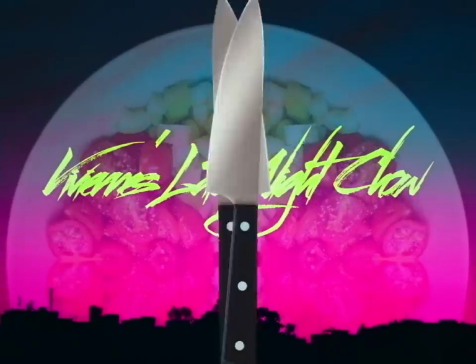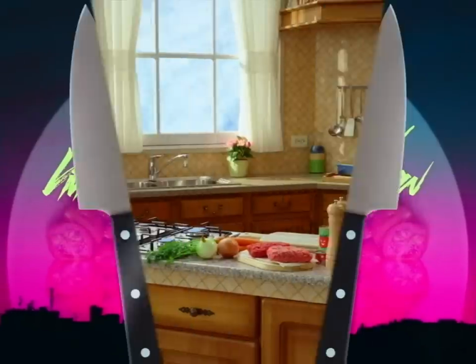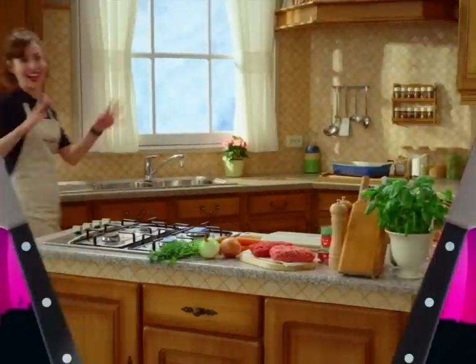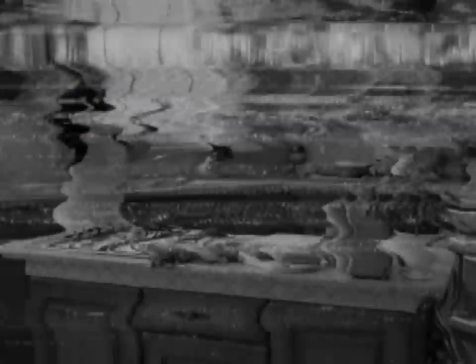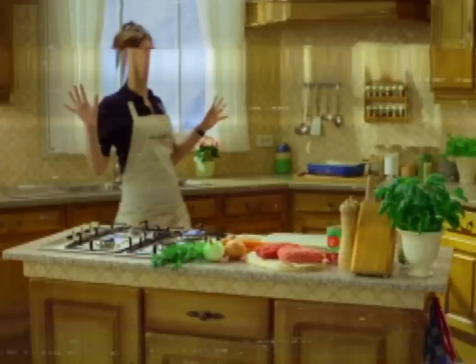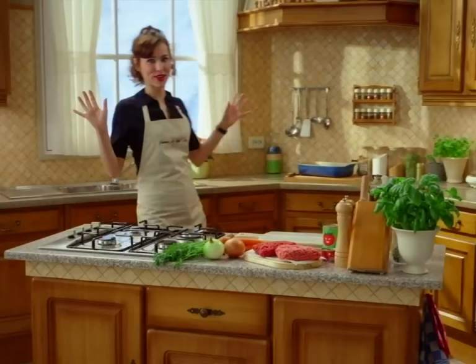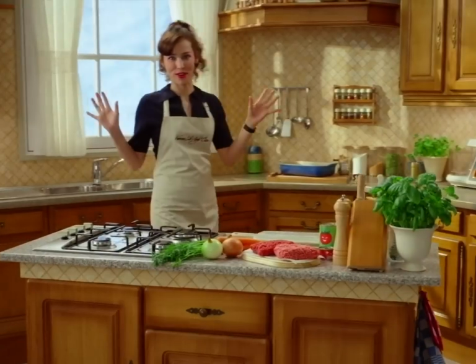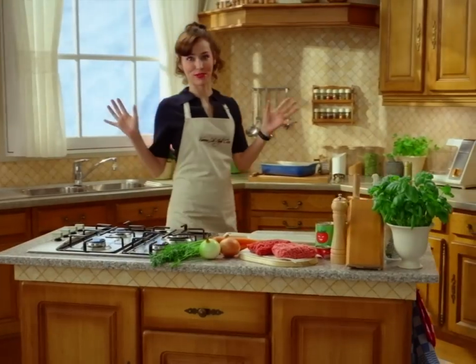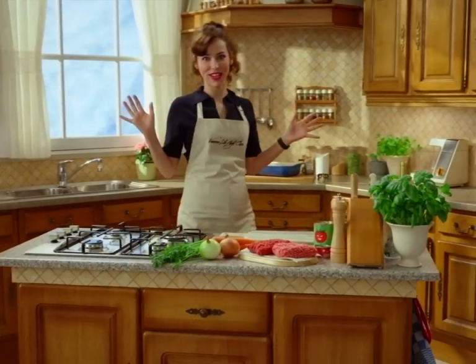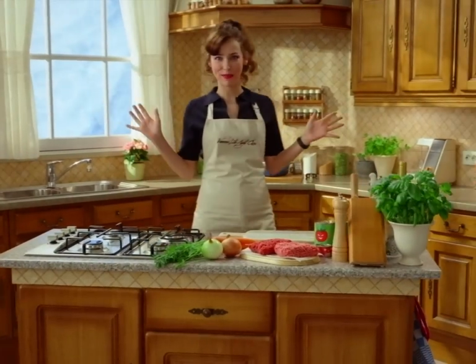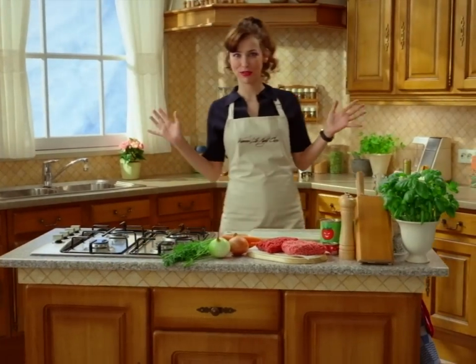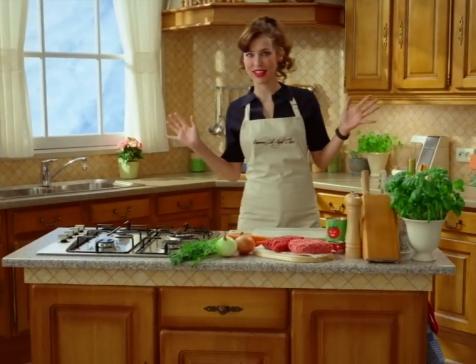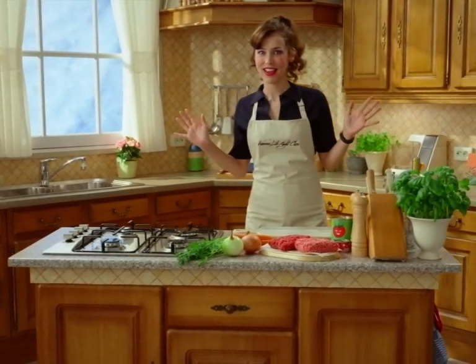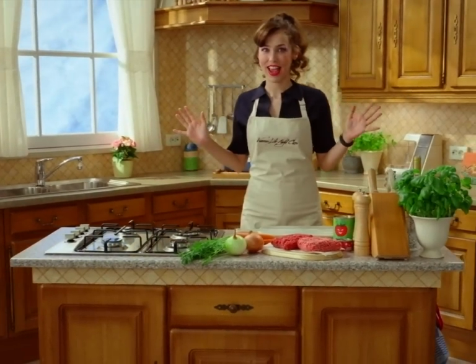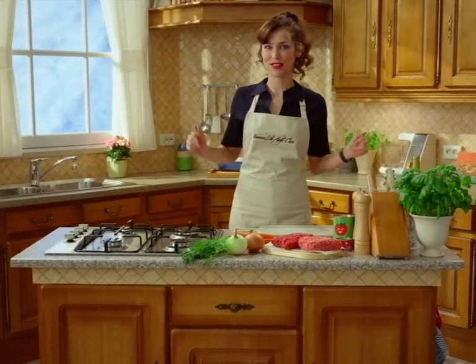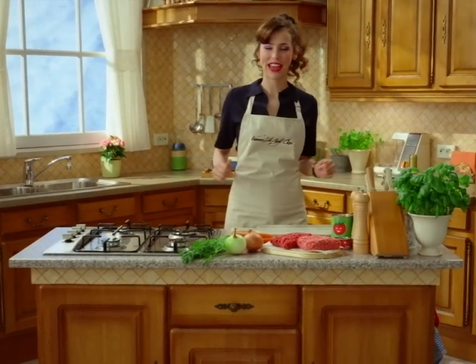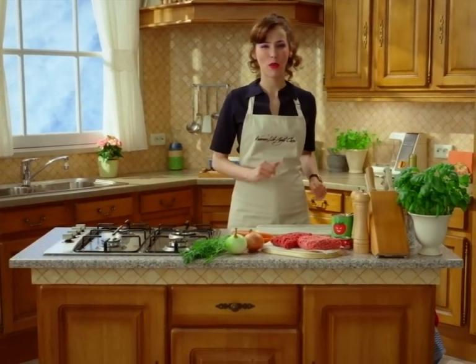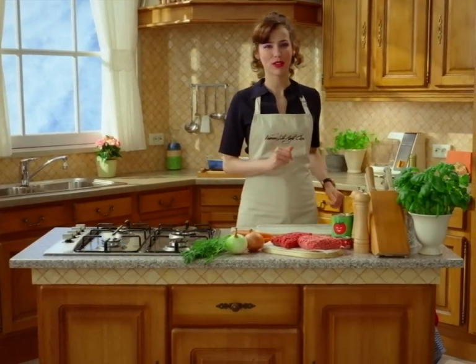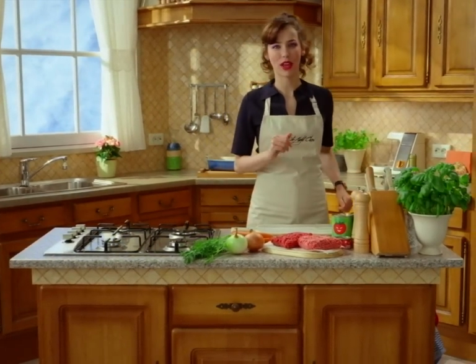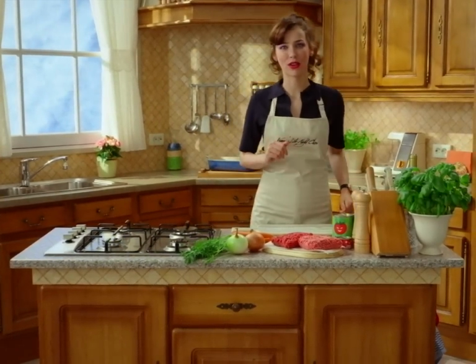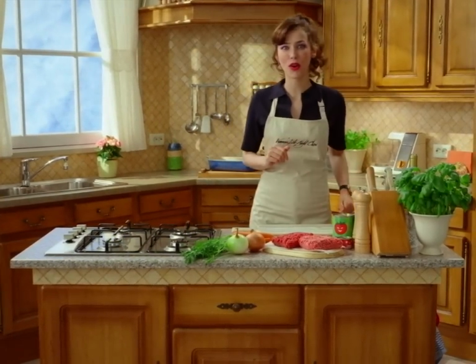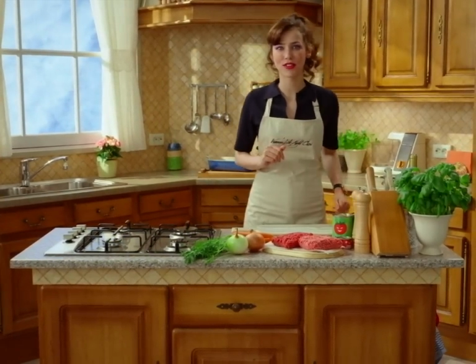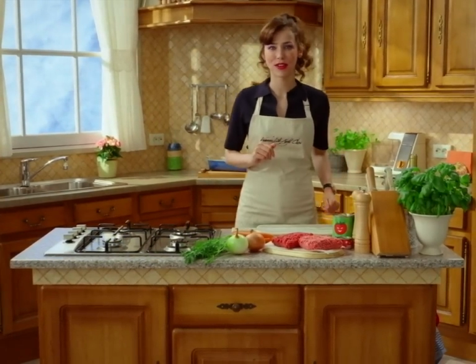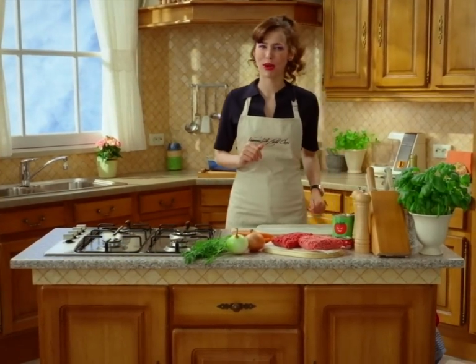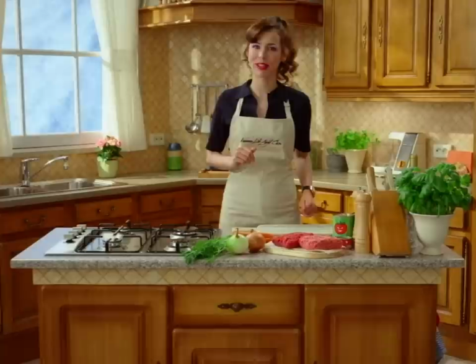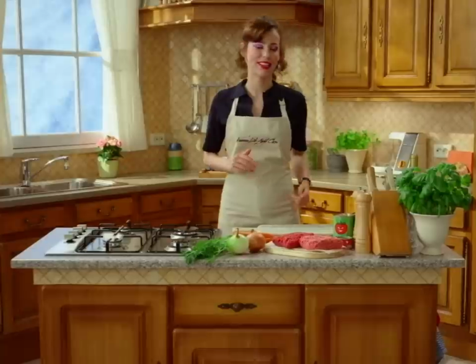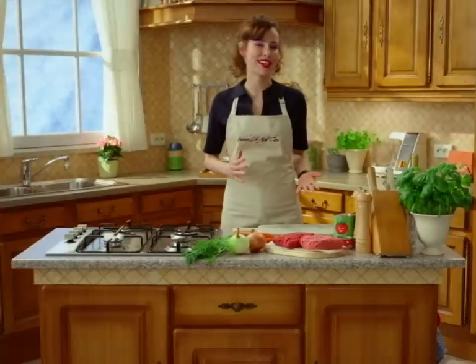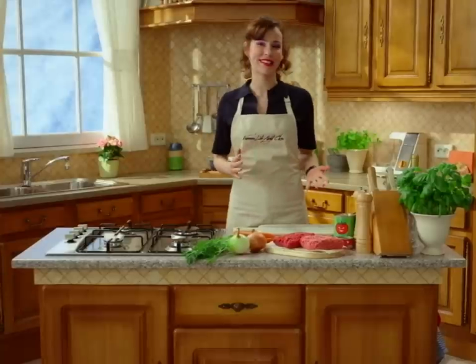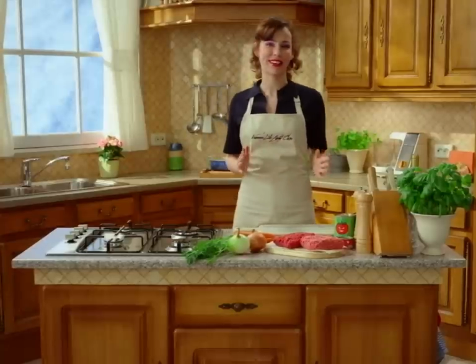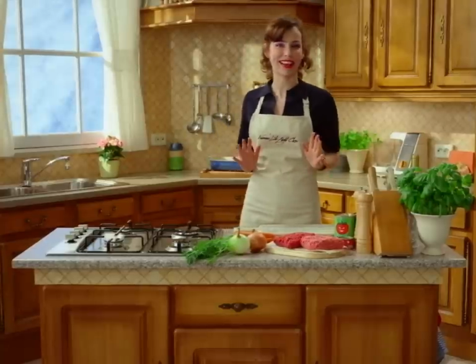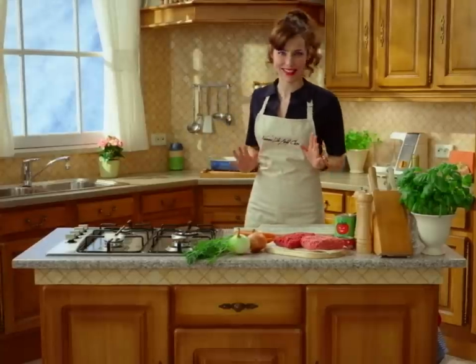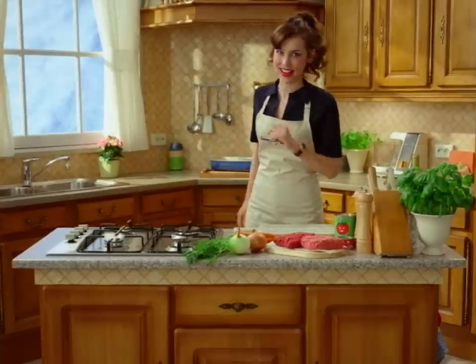Hey, it's your girl Vivian Niemandsverdriet, and today we're doing a gorgeous bubbly cheesy lasagna.